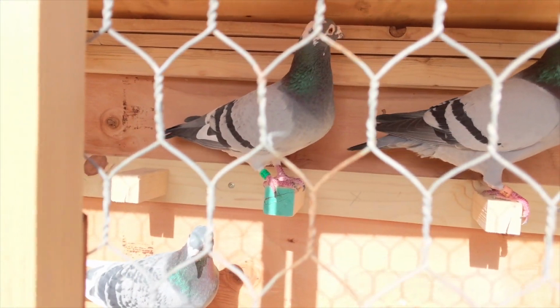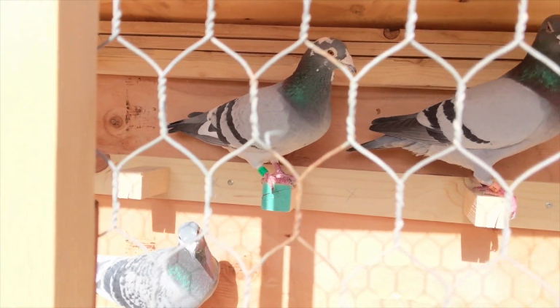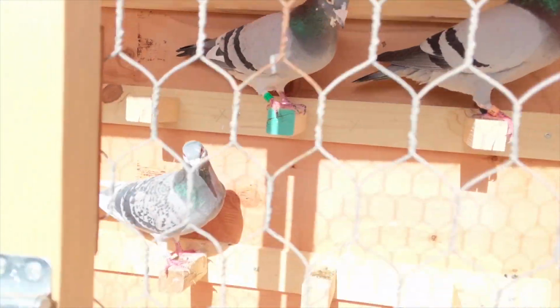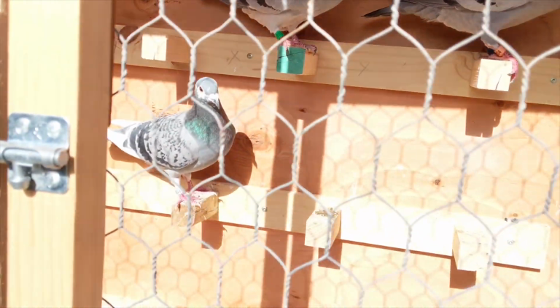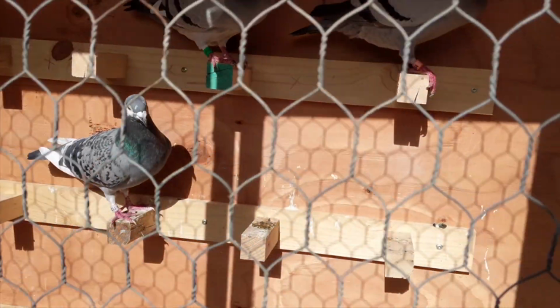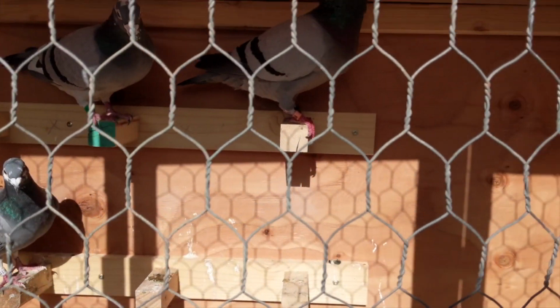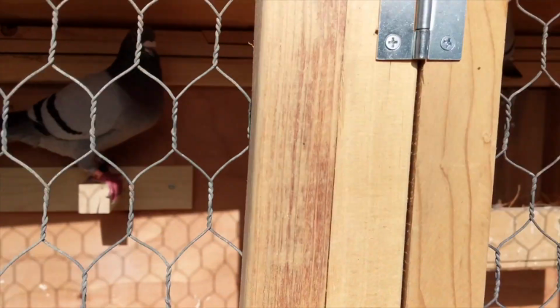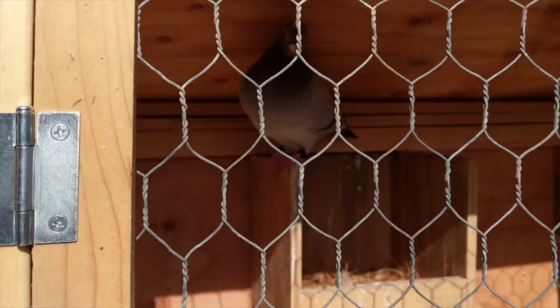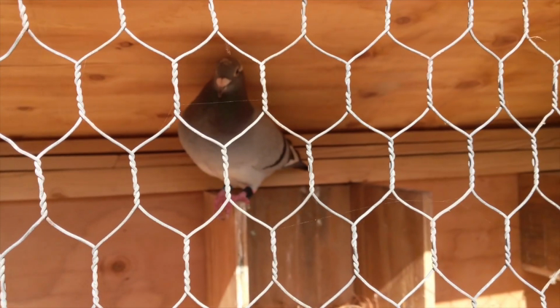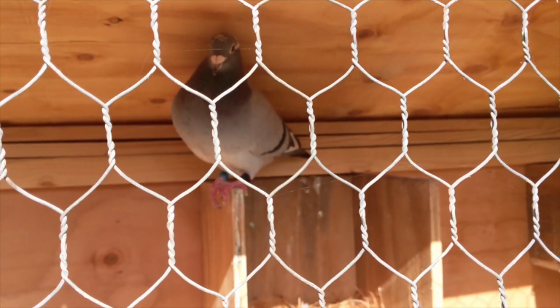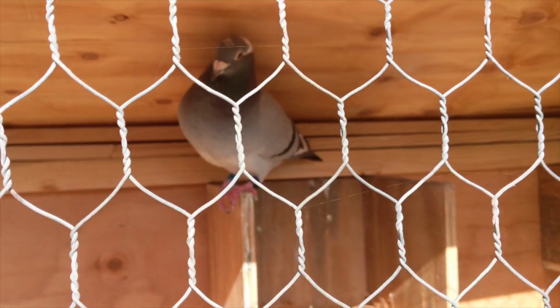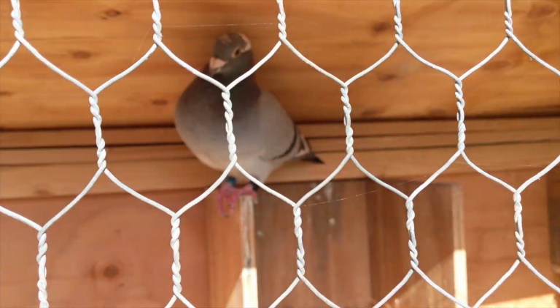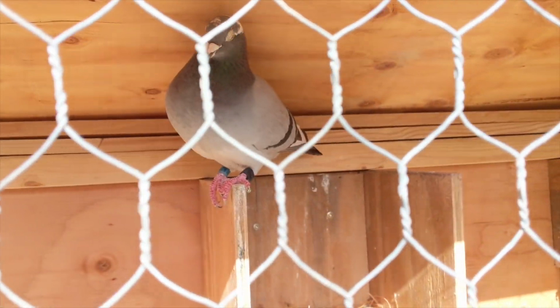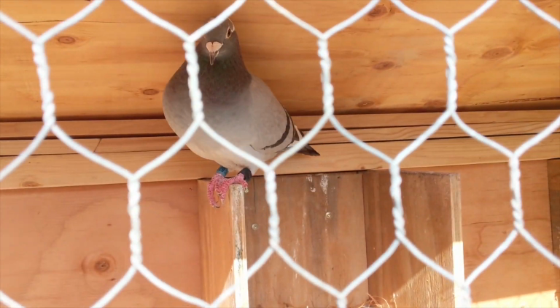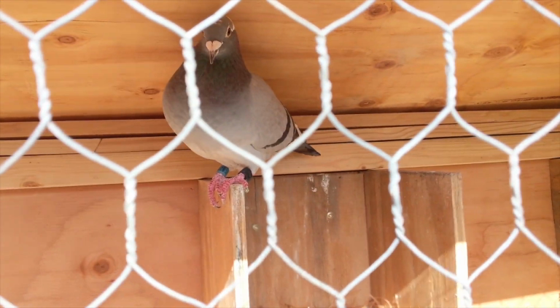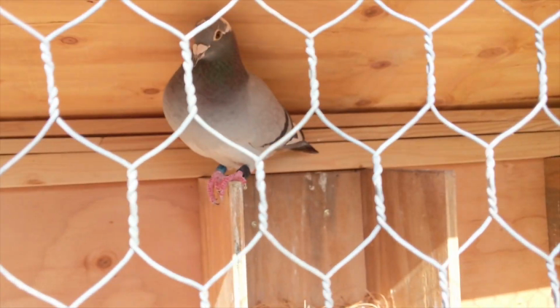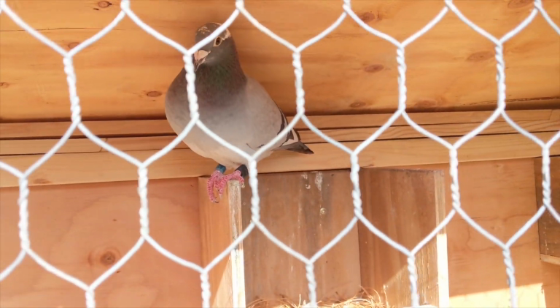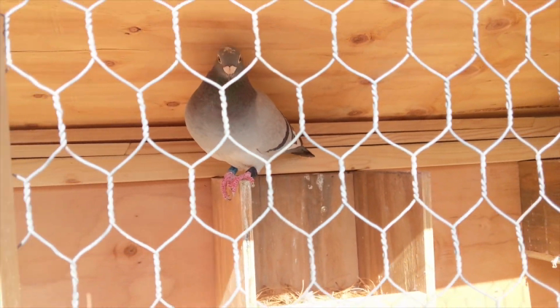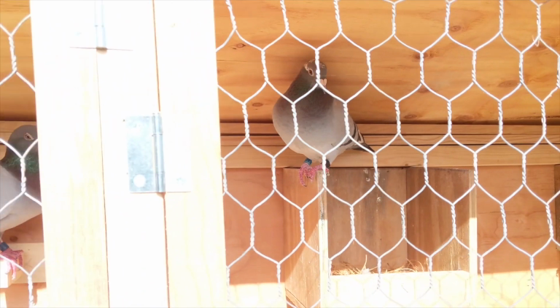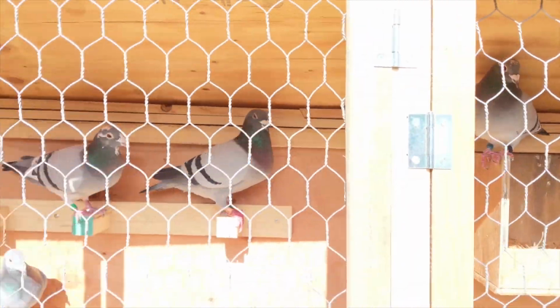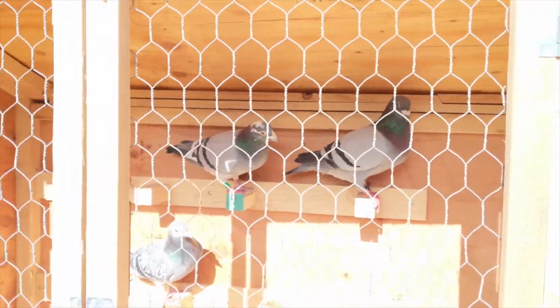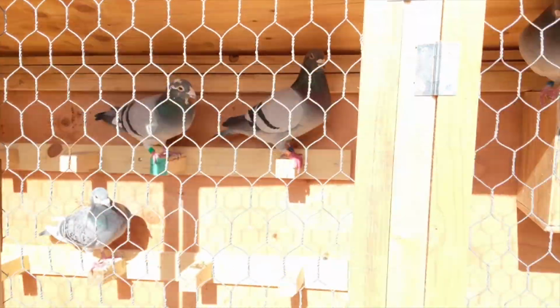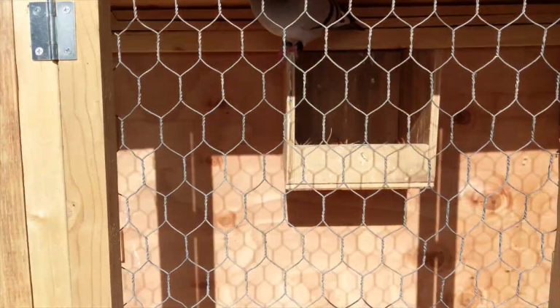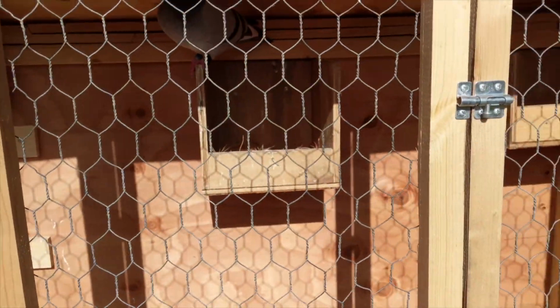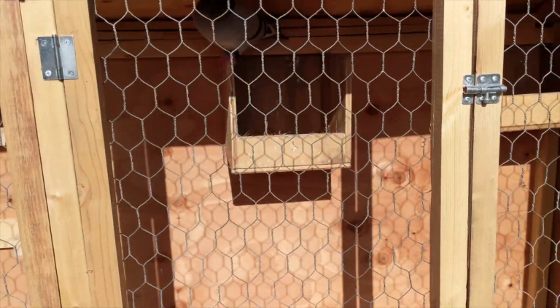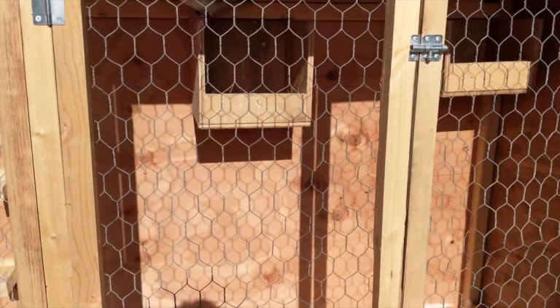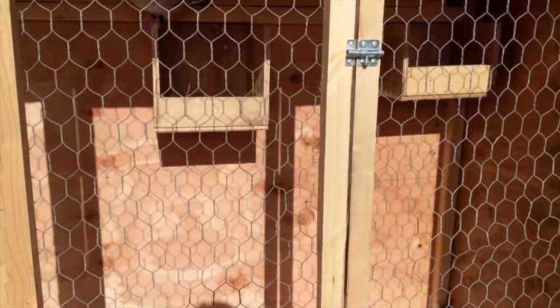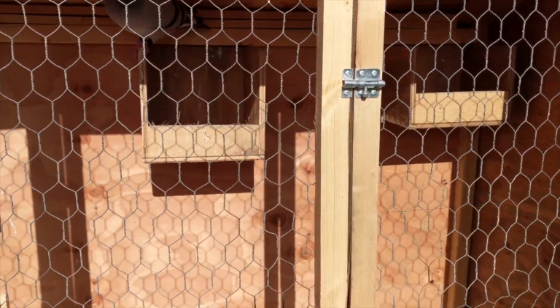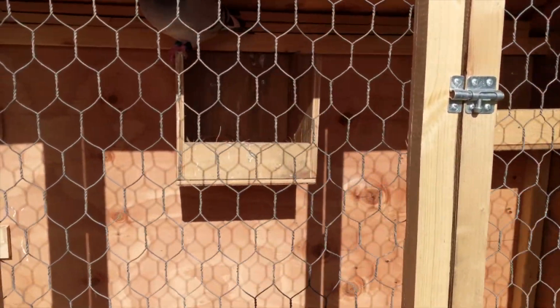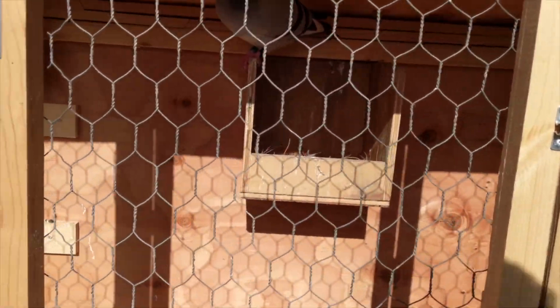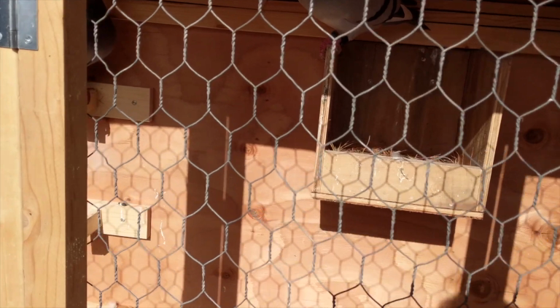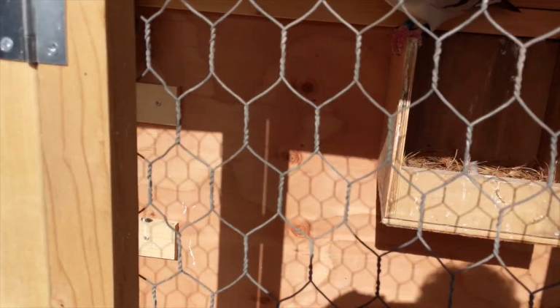That green band there. And then his lady is right over here — that's Ethel. And then I got Ricky and Lucy as well. So I moved my current boxes up off the ground yesterday.